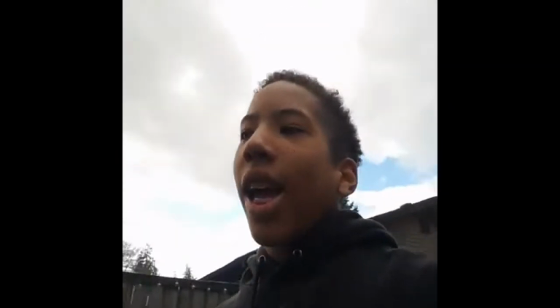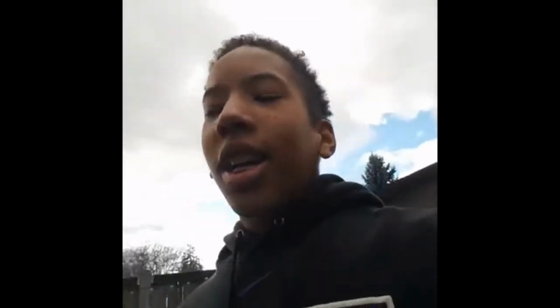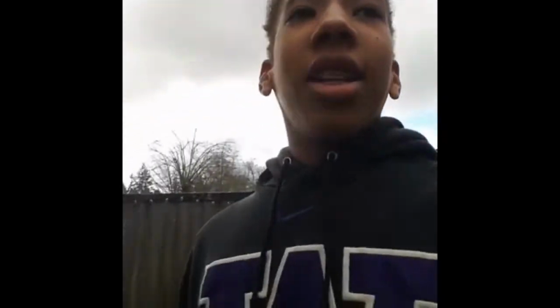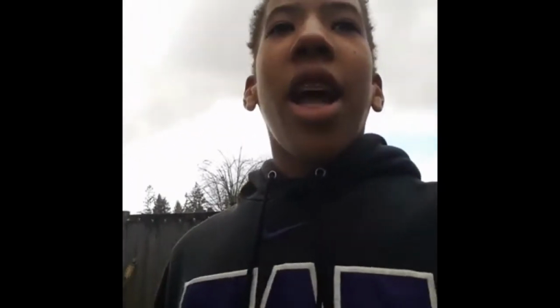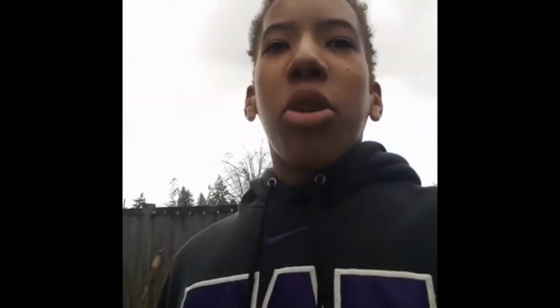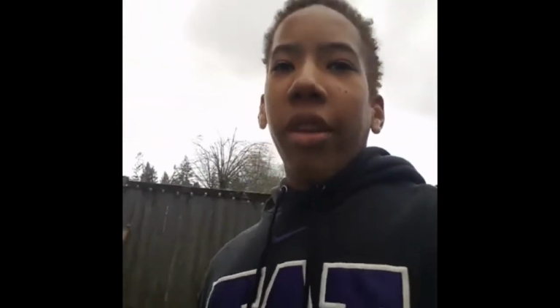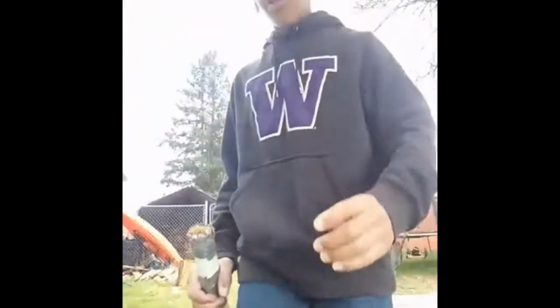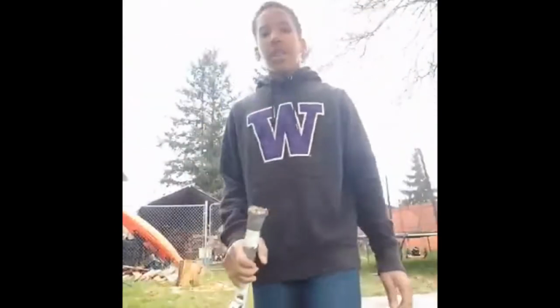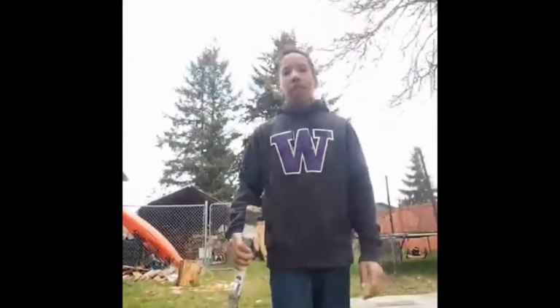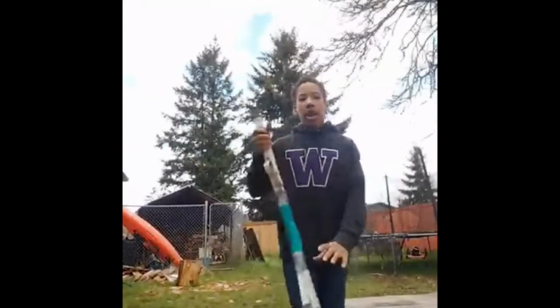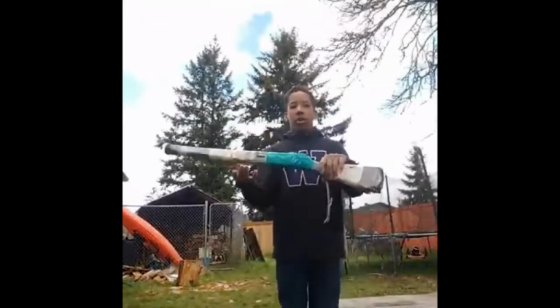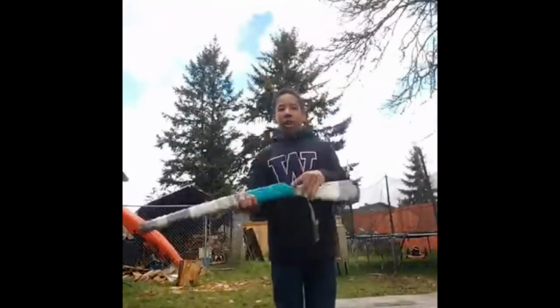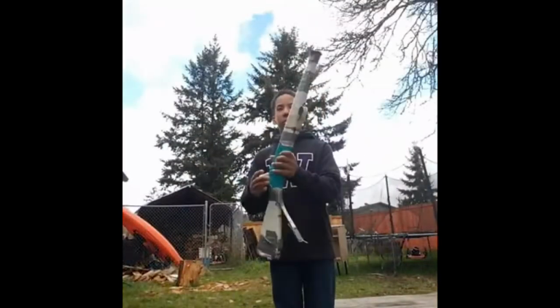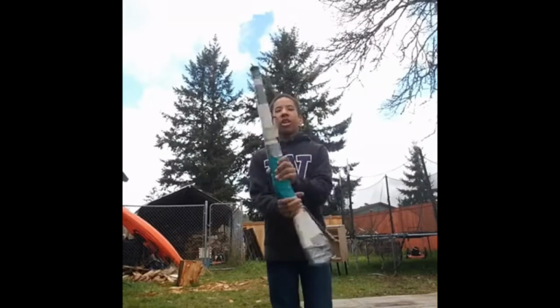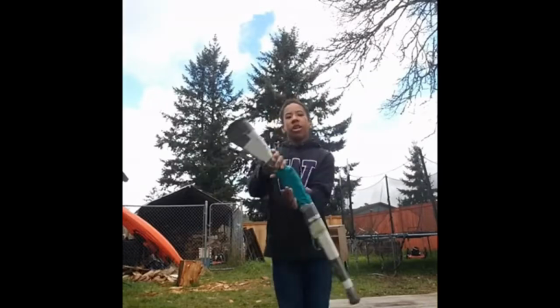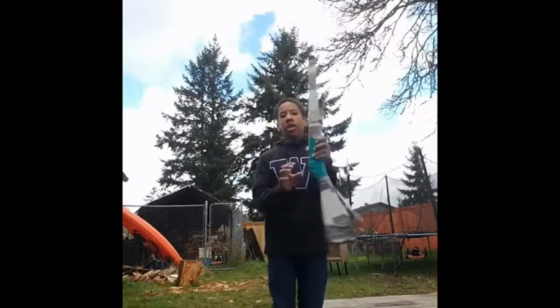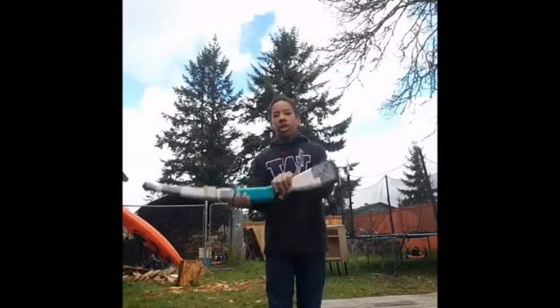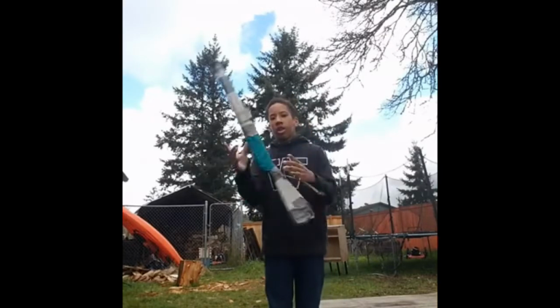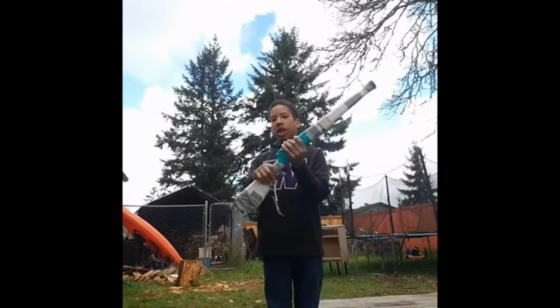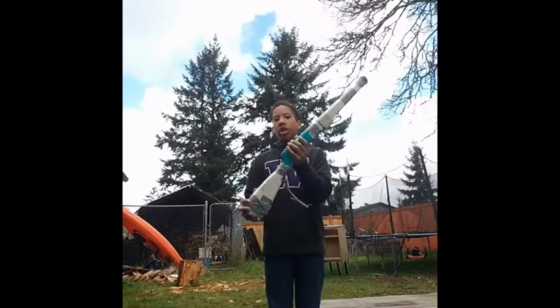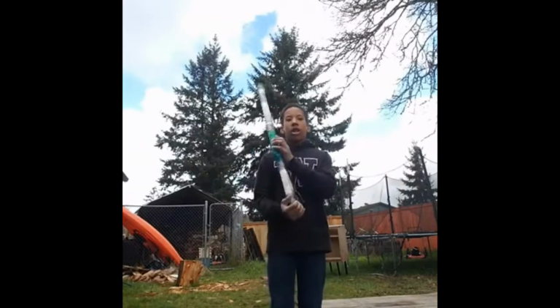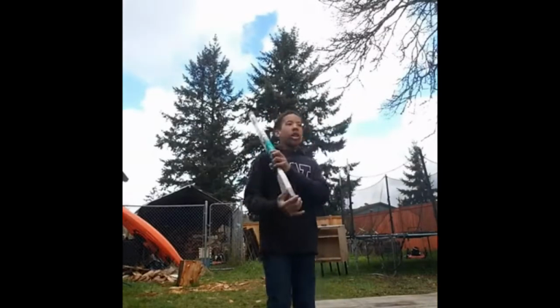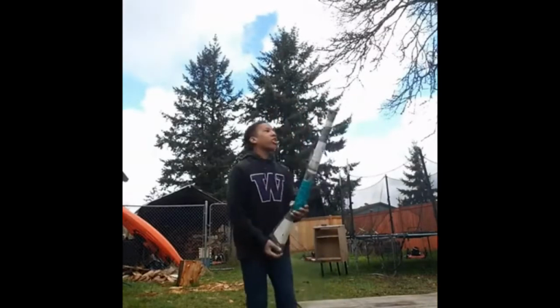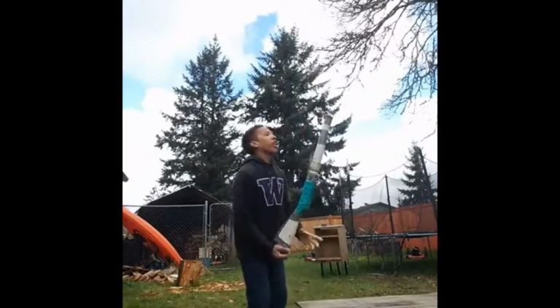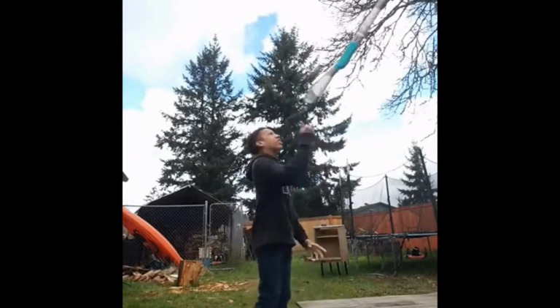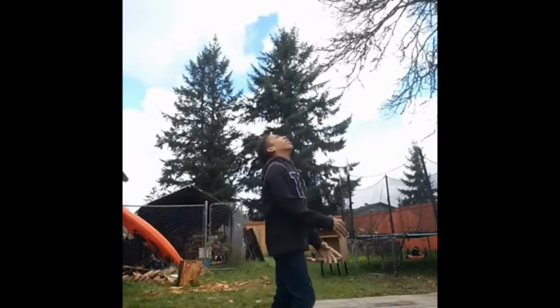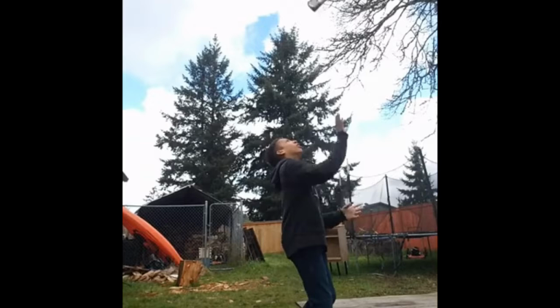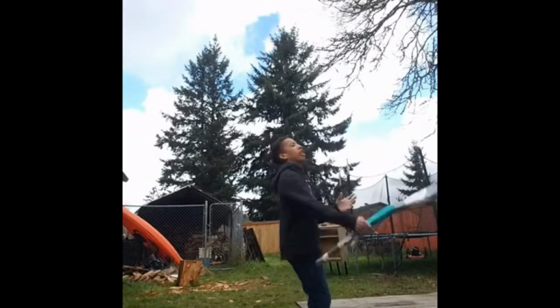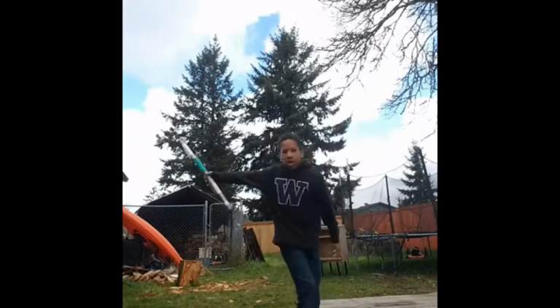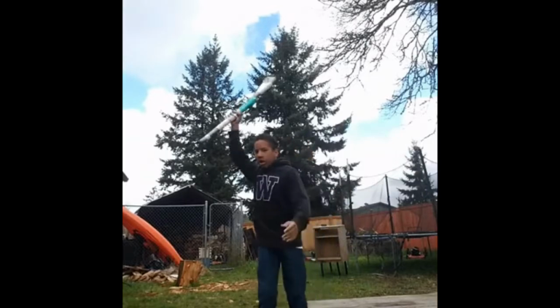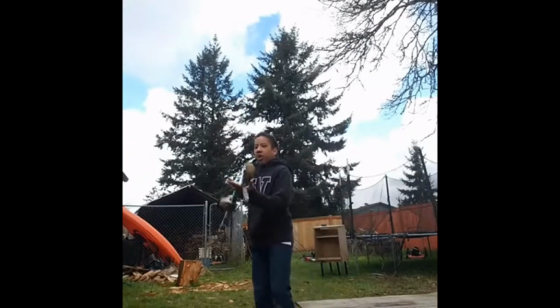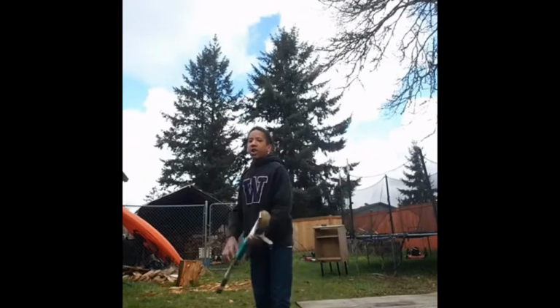And today I thought we would do something different. Instead of doing vlogging, I thought we would do some rifle spinning and show you guys different tricks I could do with it.